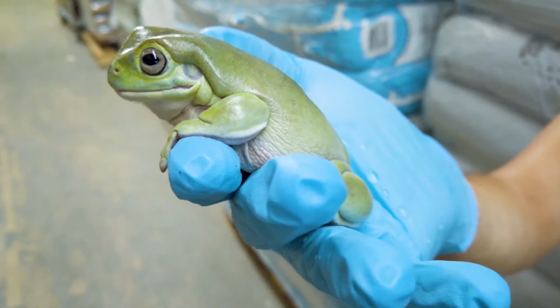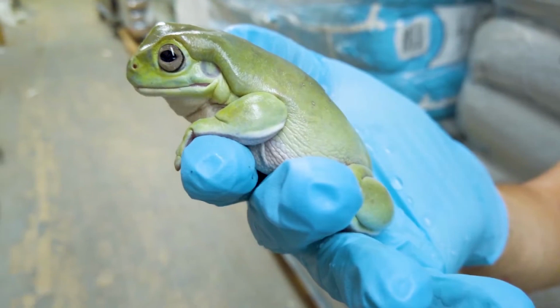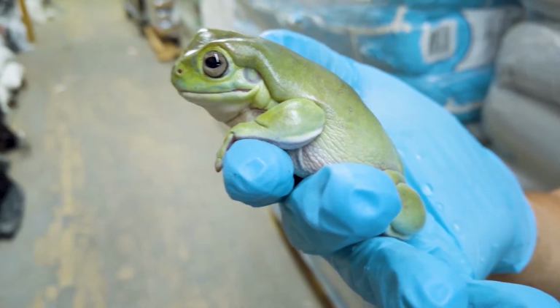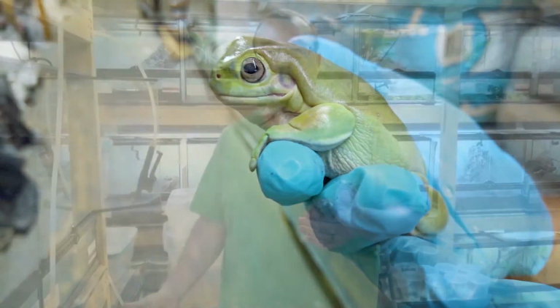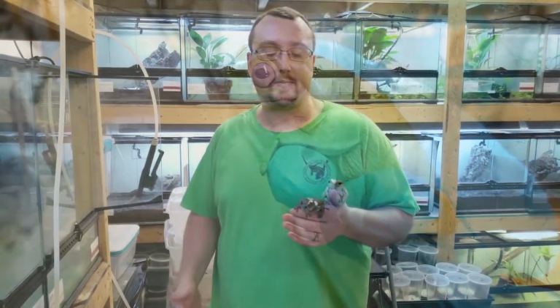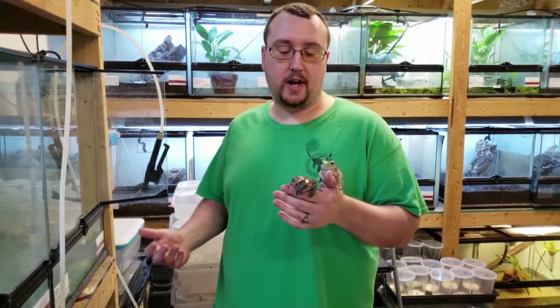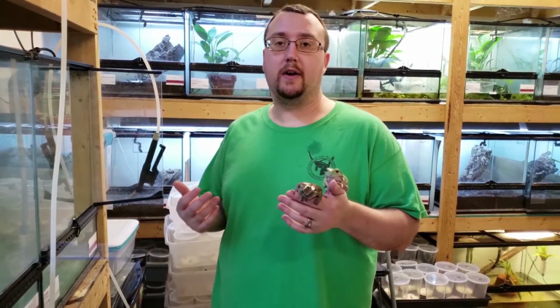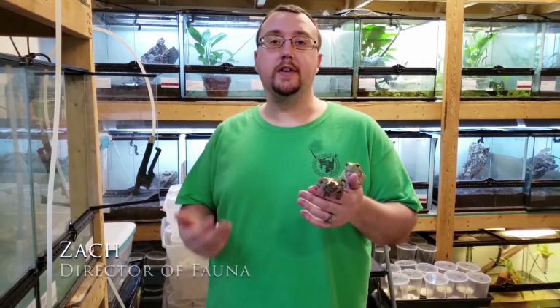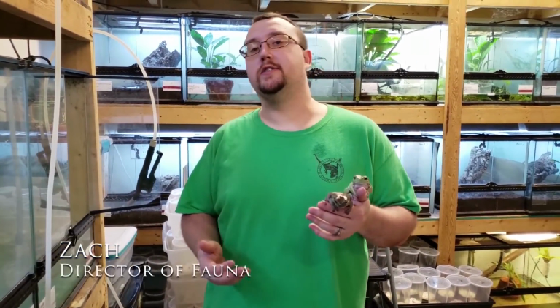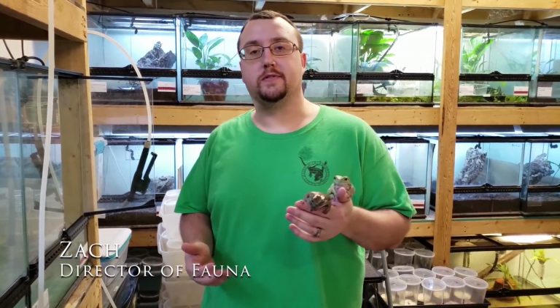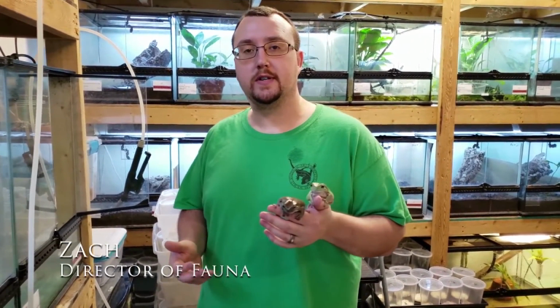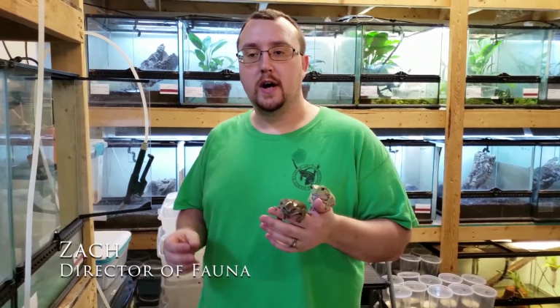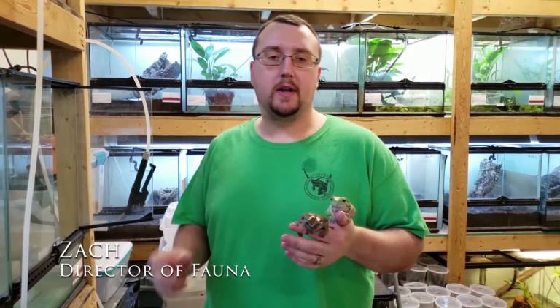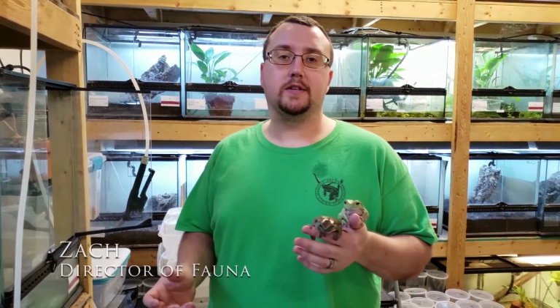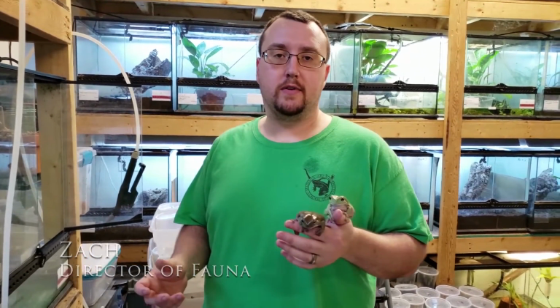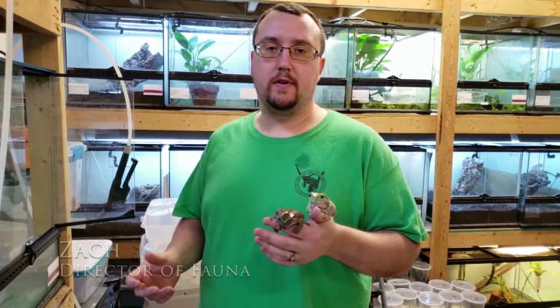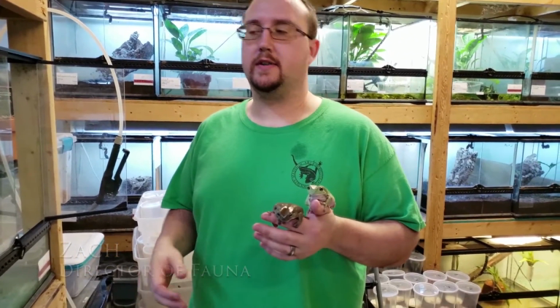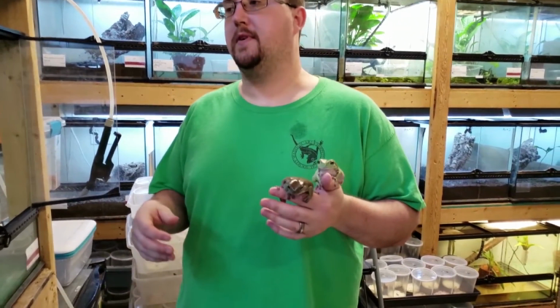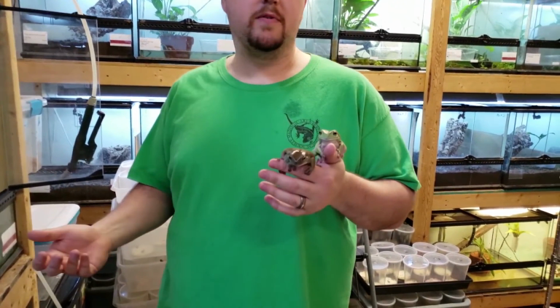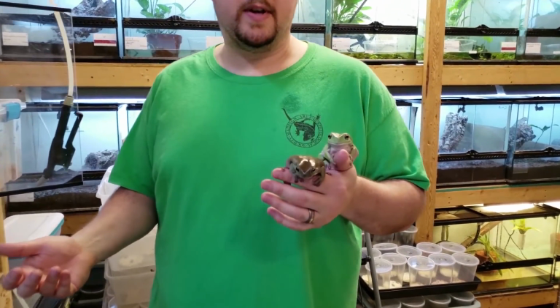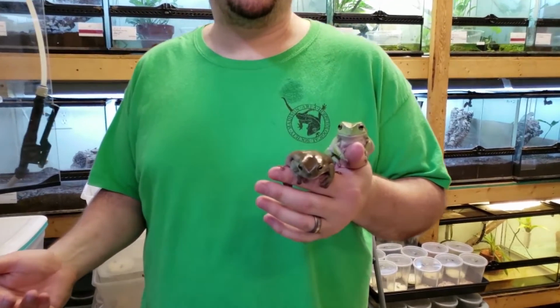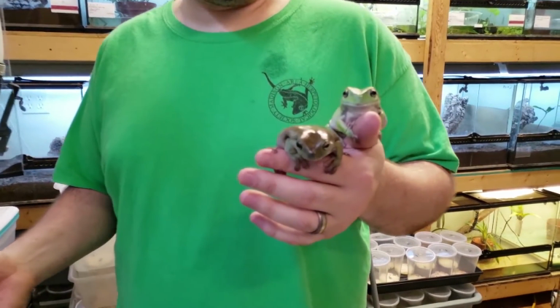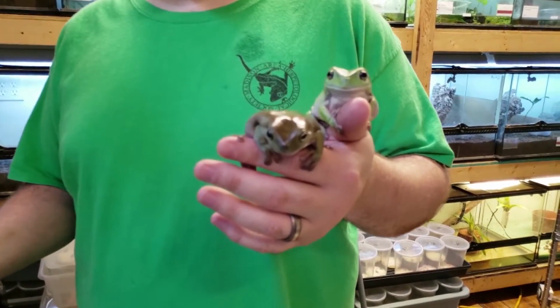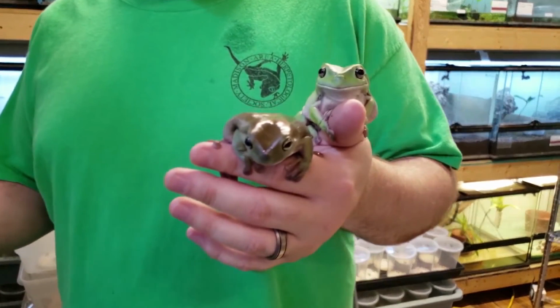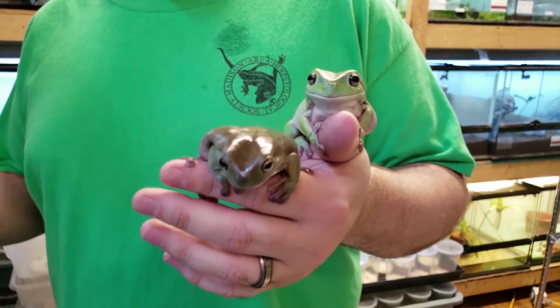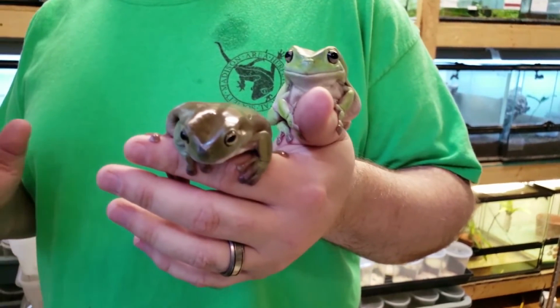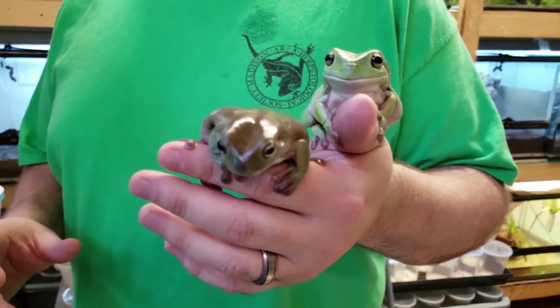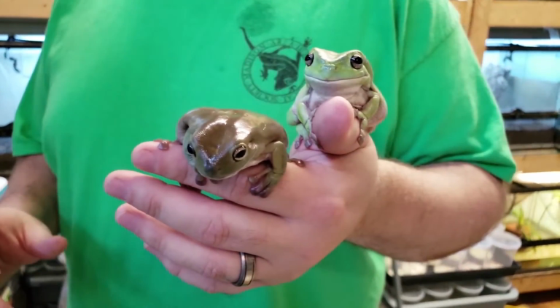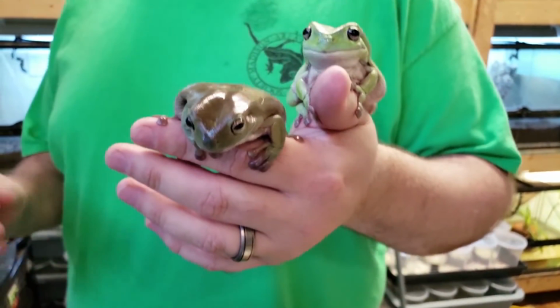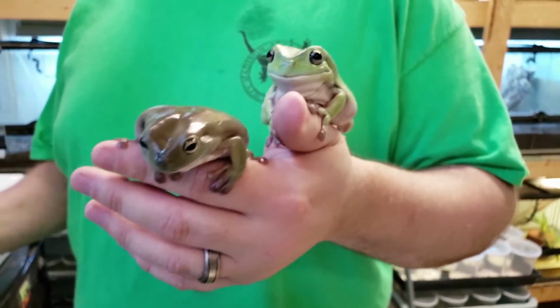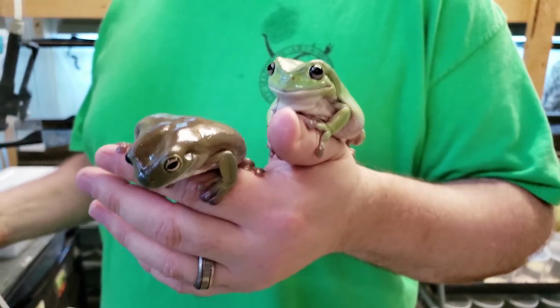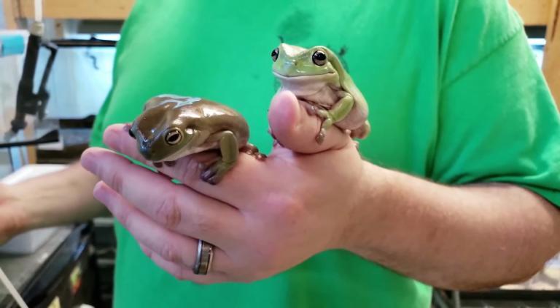Hi, I'm Zach with Josh's Frogs. We're here checking out our Indonesian White Tree Frogs. Unlike the Australian White Tree Frogs, sometimes called the Blue-Faced White Tree Frogs, you all know and love, these guys are the same species but they're from Indonesia, not Australia.